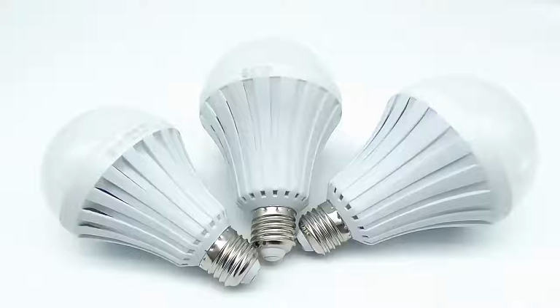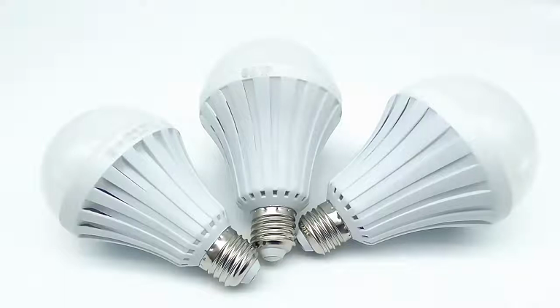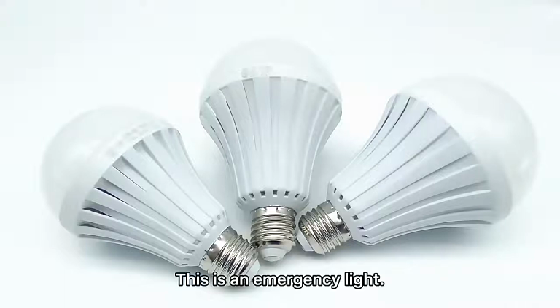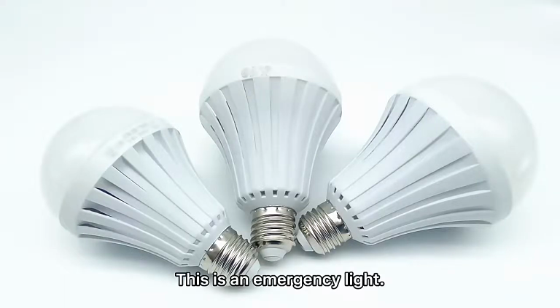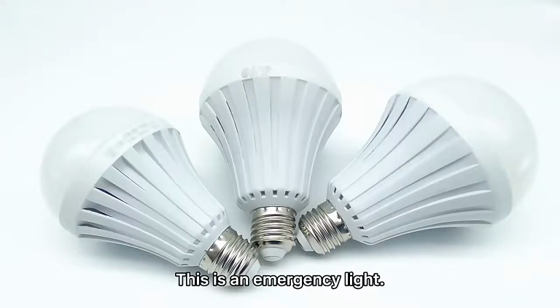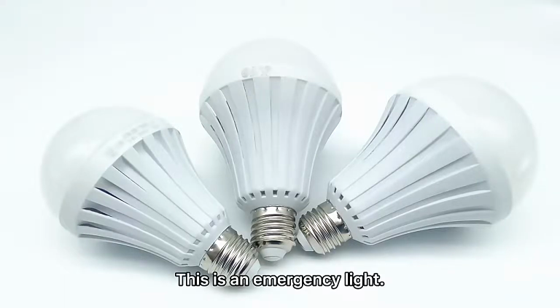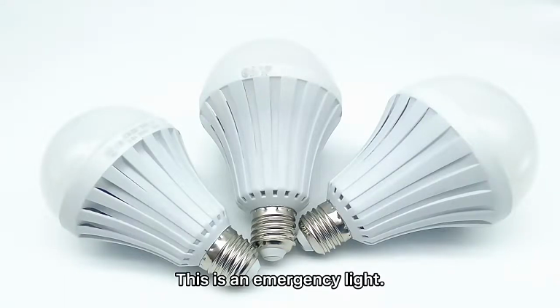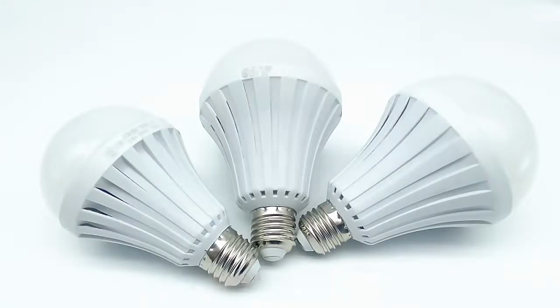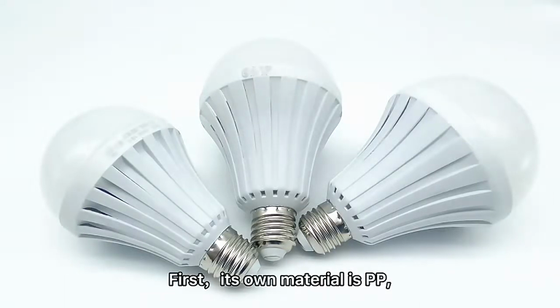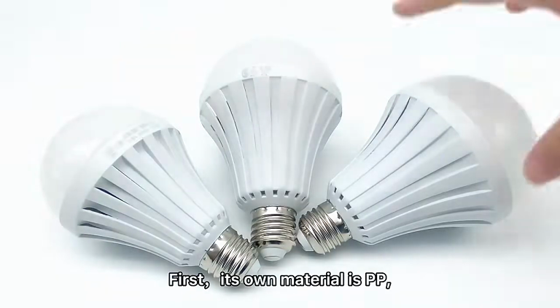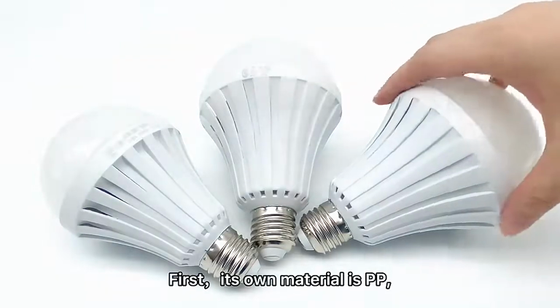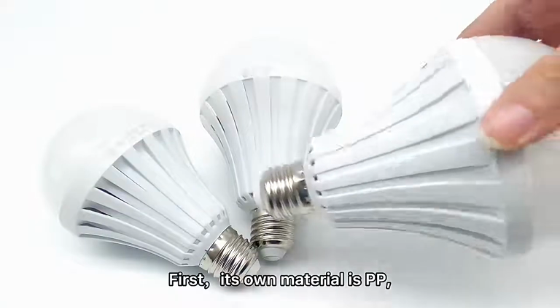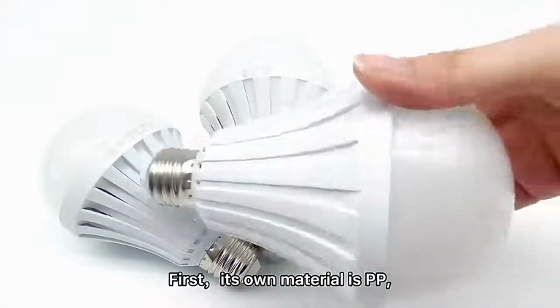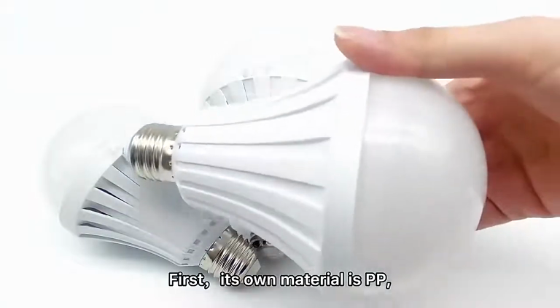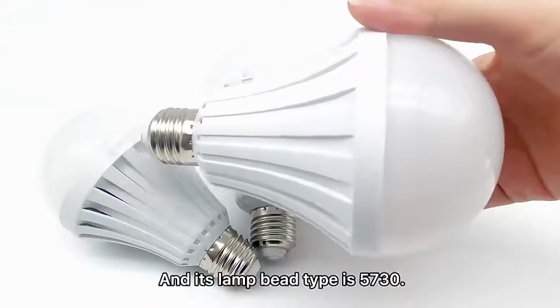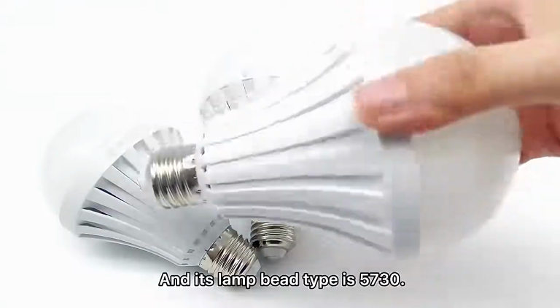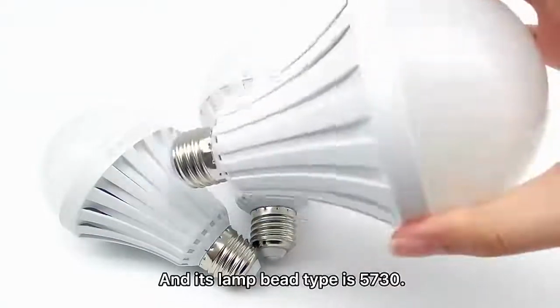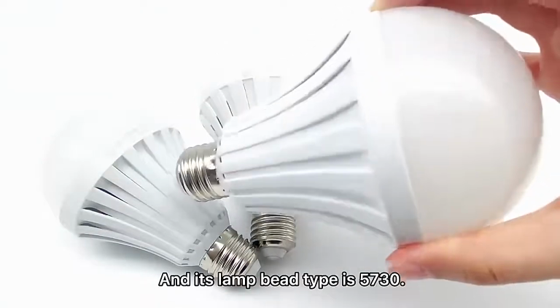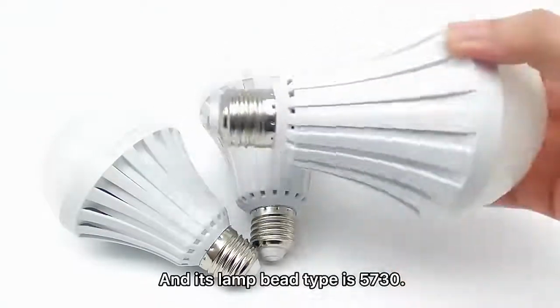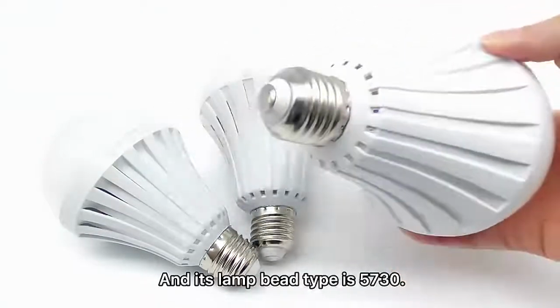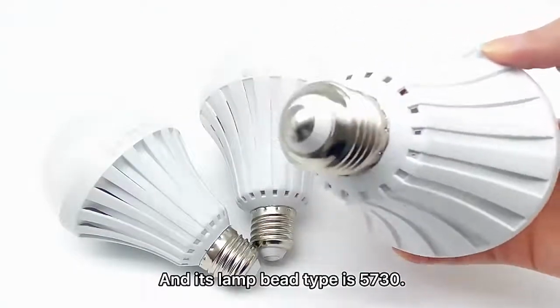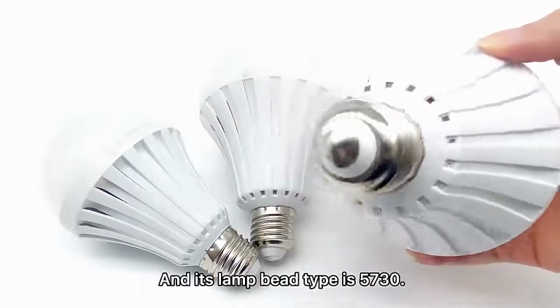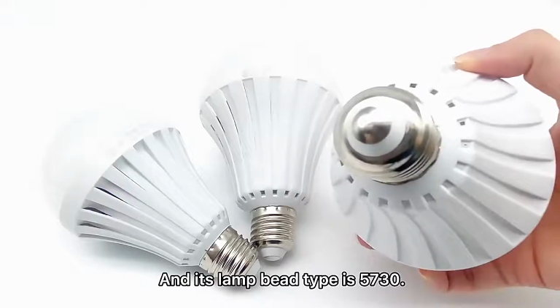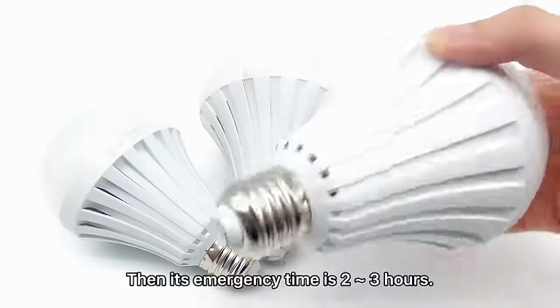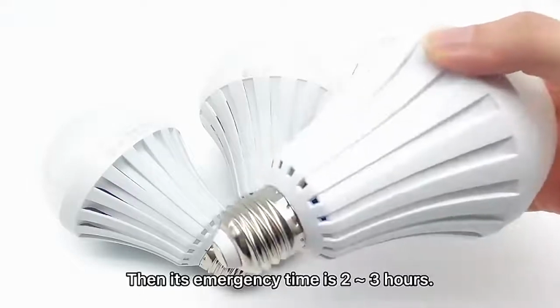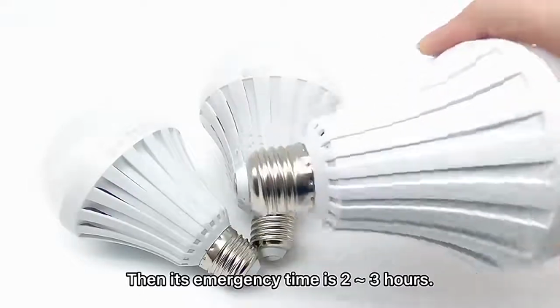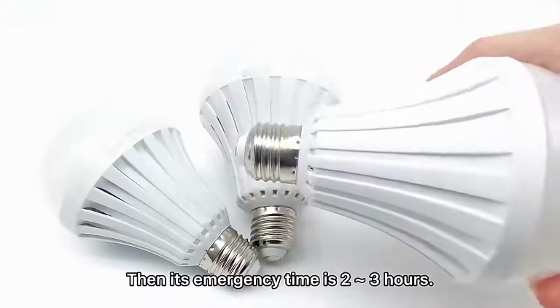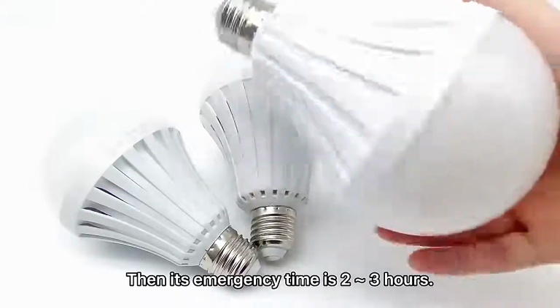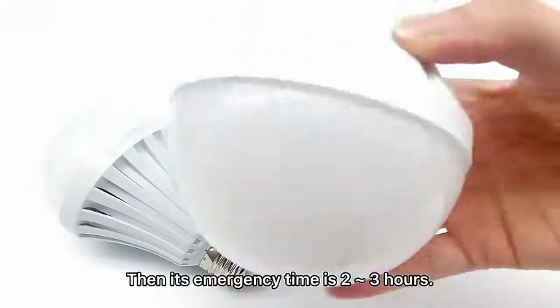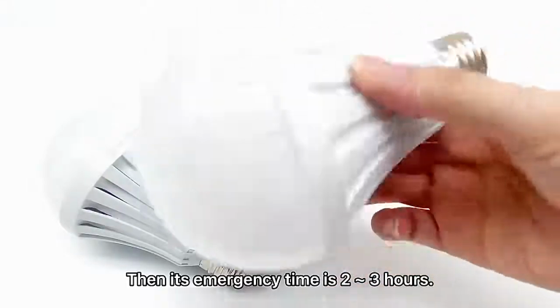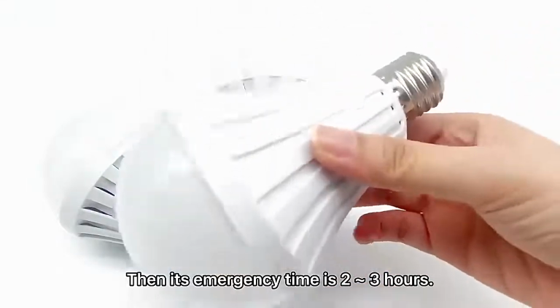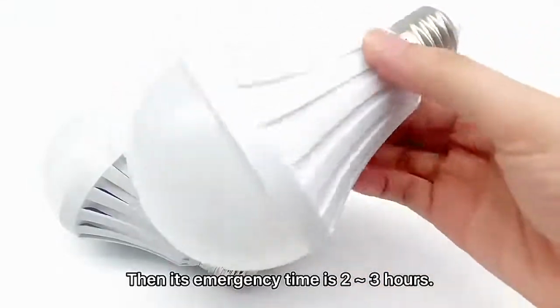This is an emergency light. First, its own material is PP and its run time is 50130. Then its emergency time is 2 to 3 hours.